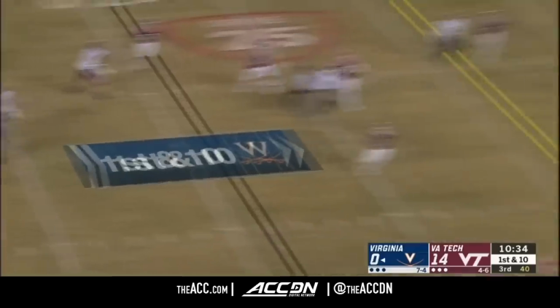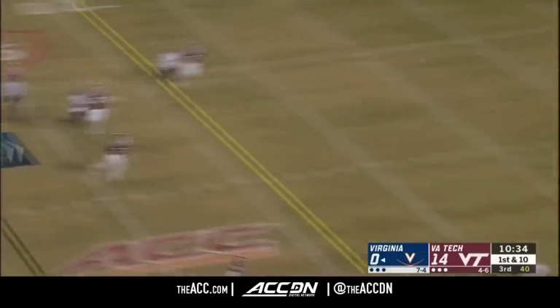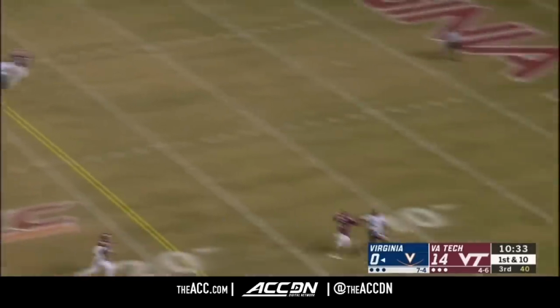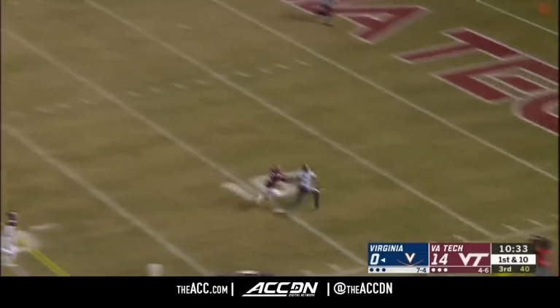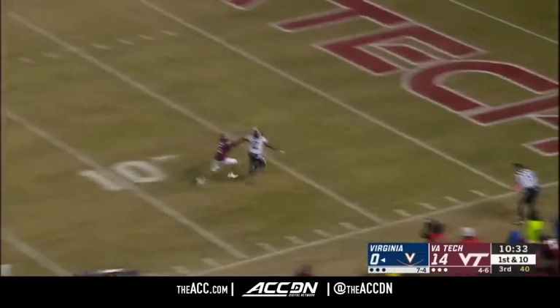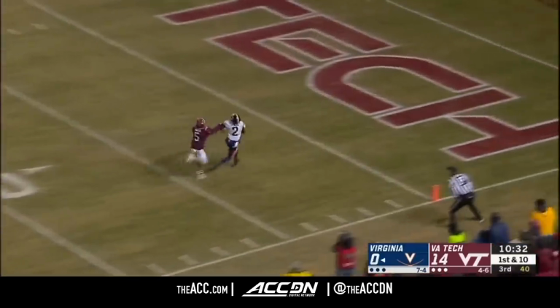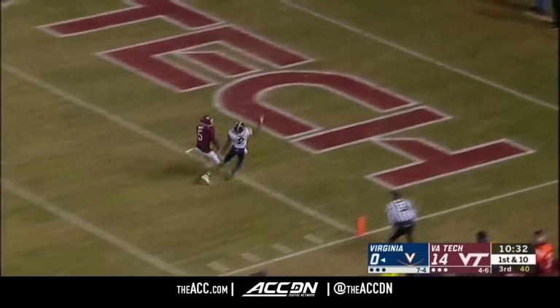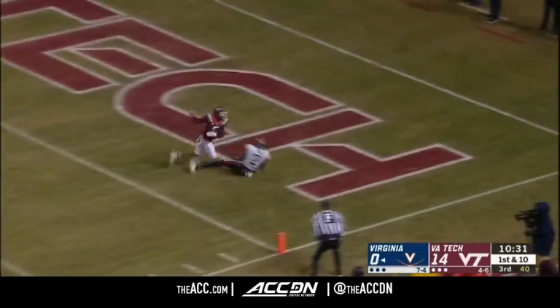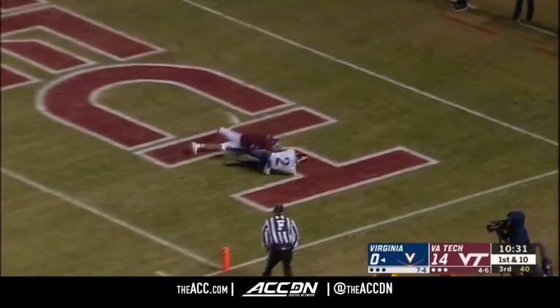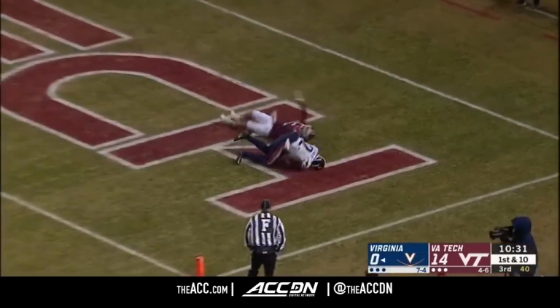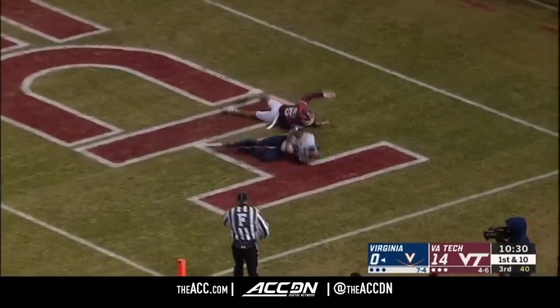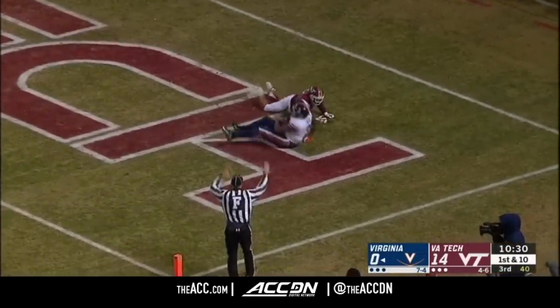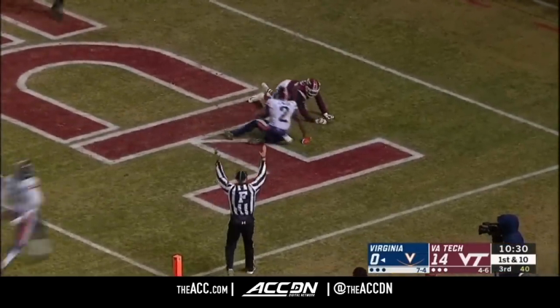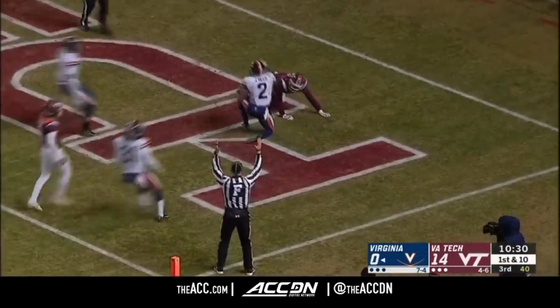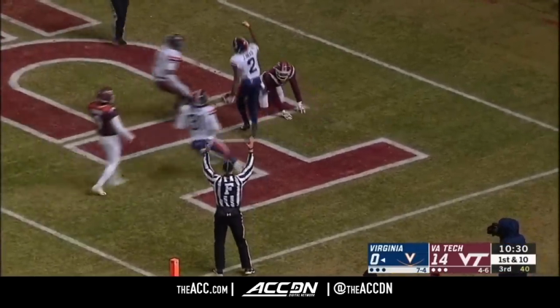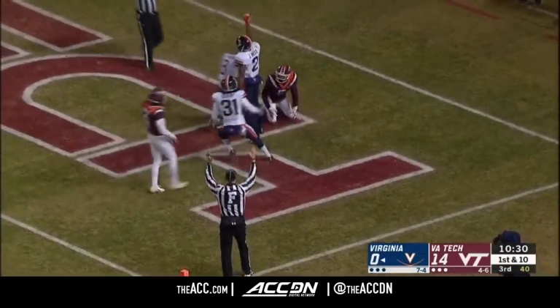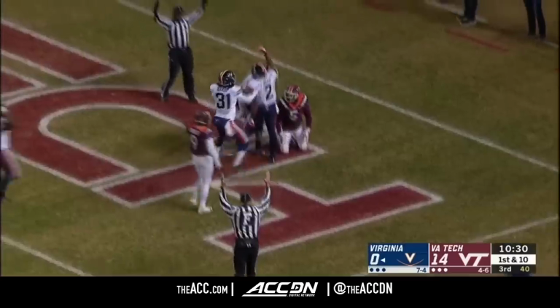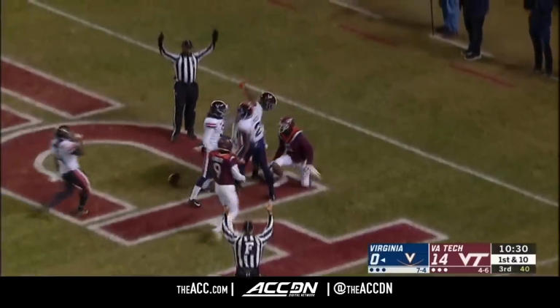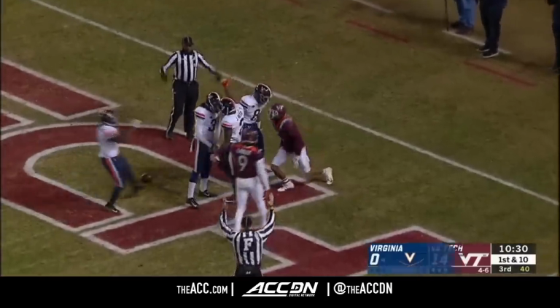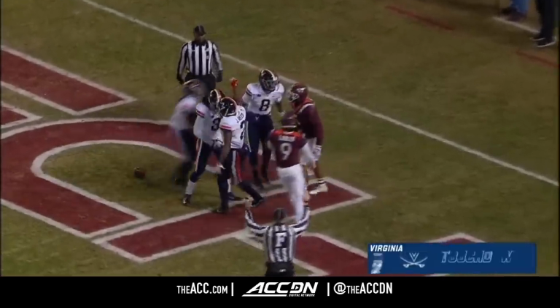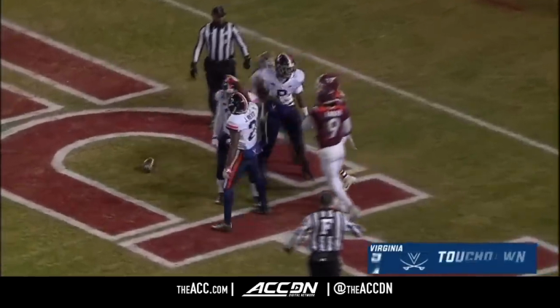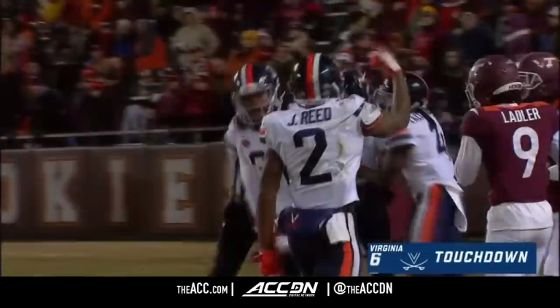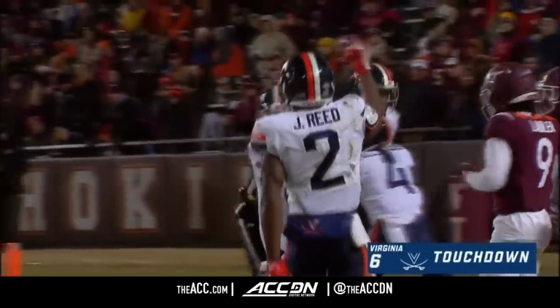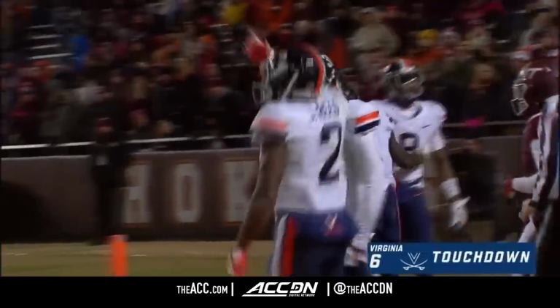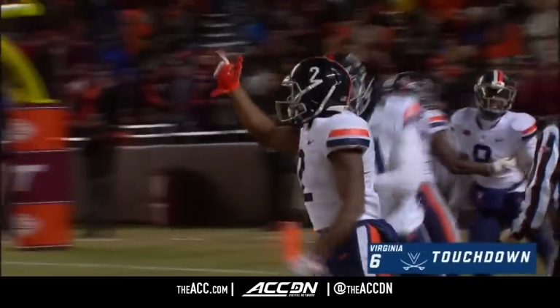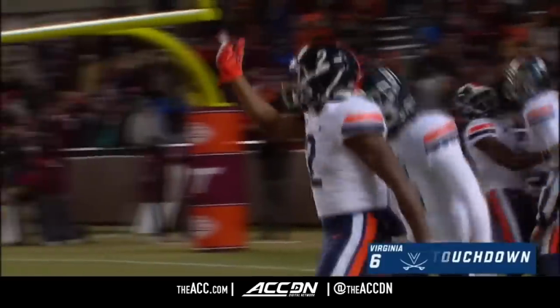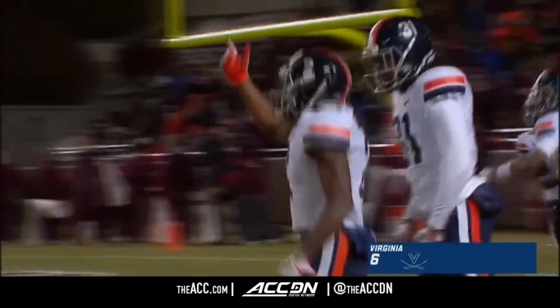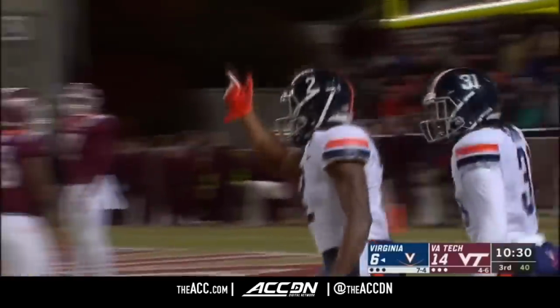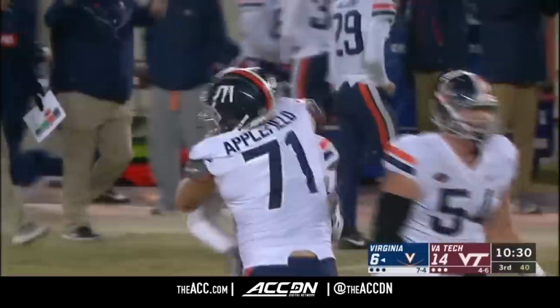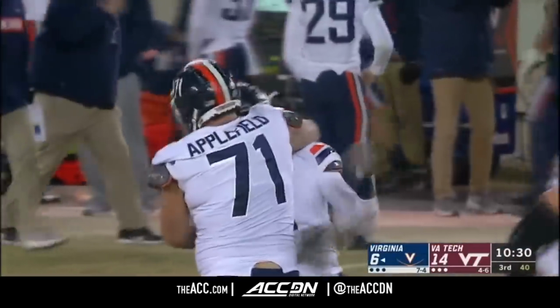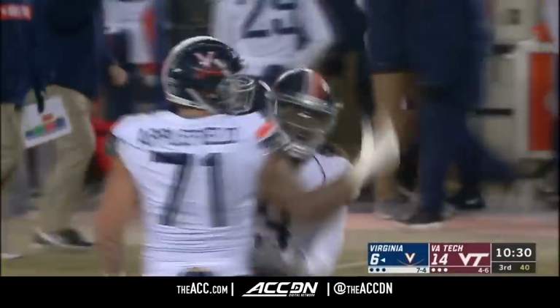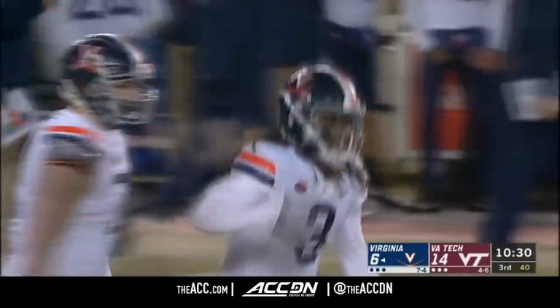Here's Jordan Ellis moving the chains — another senior playing for this Virginia club. Perkins taking a shot for Joe Reed. Did he hold that in with one hit? Yes, he did! Touchdown, Virginia! Their first points against Tech in two years.